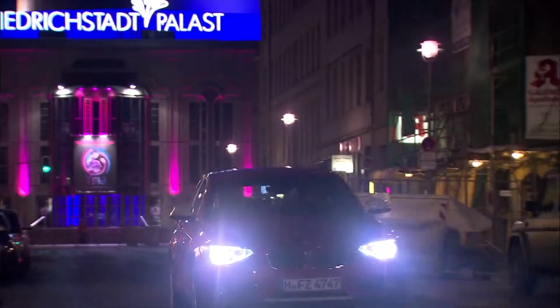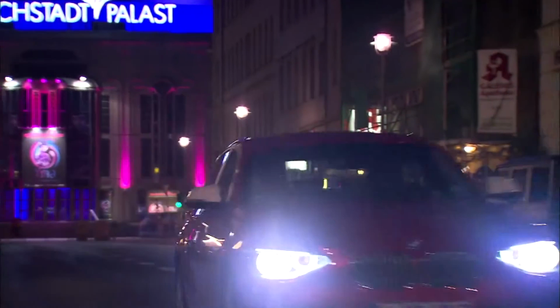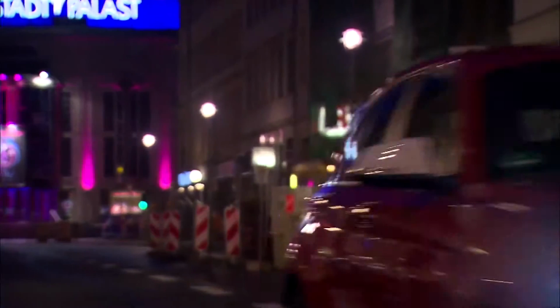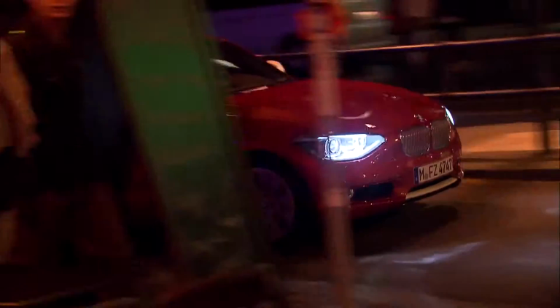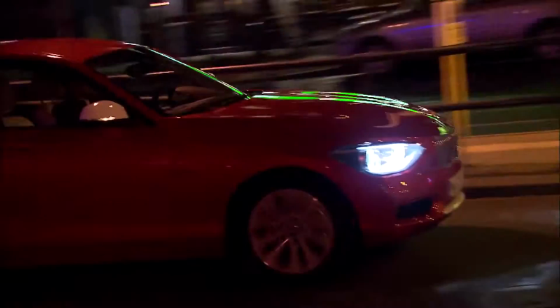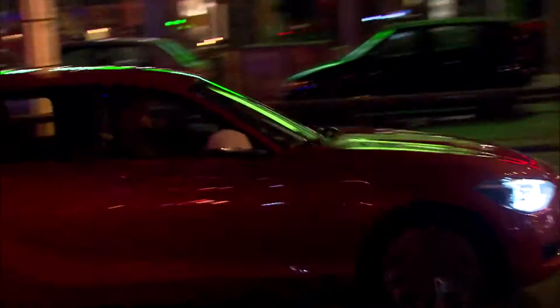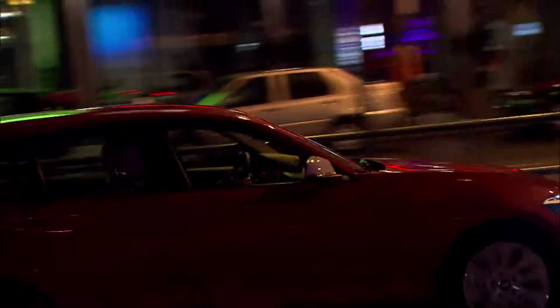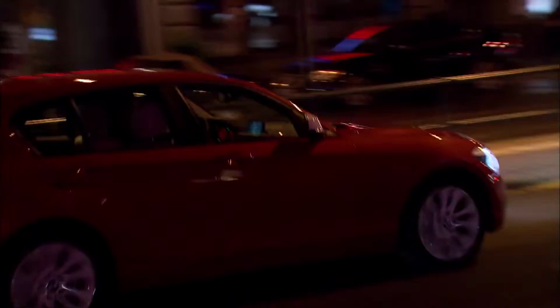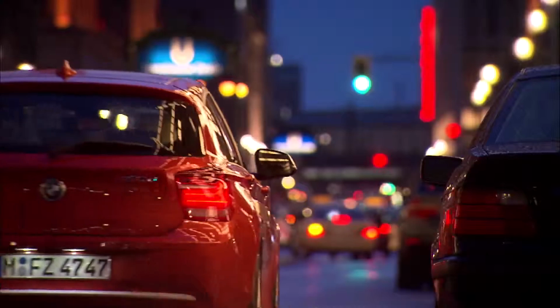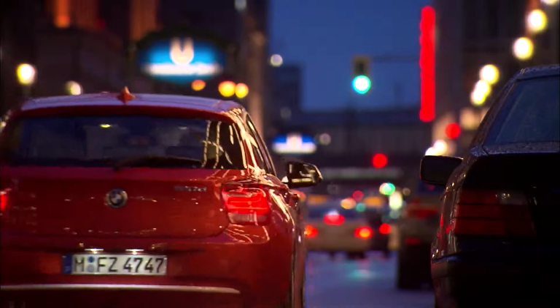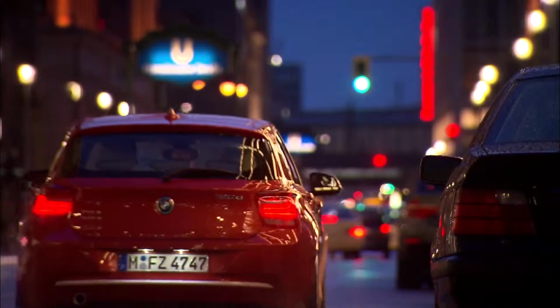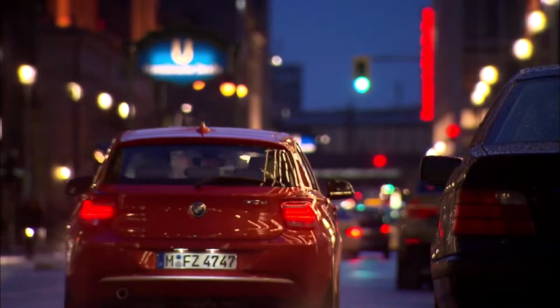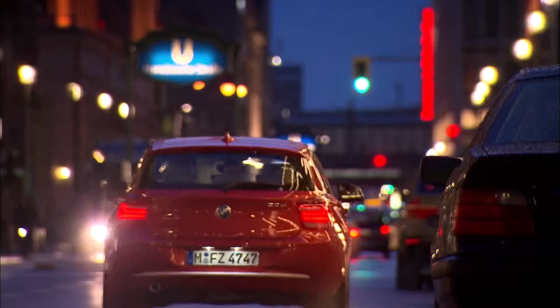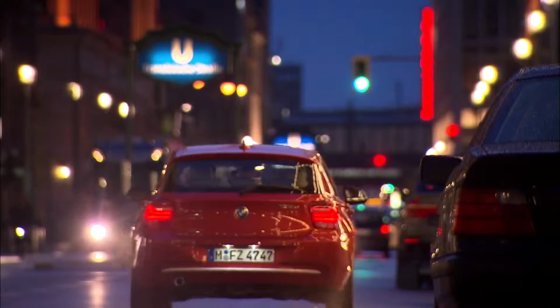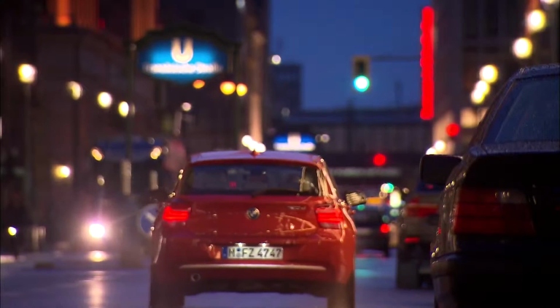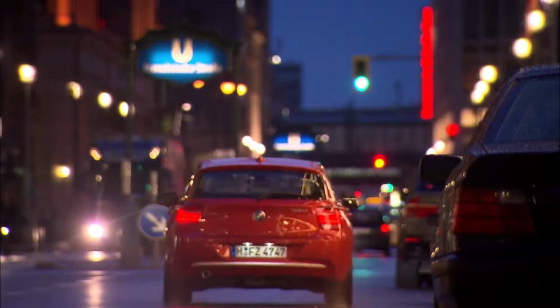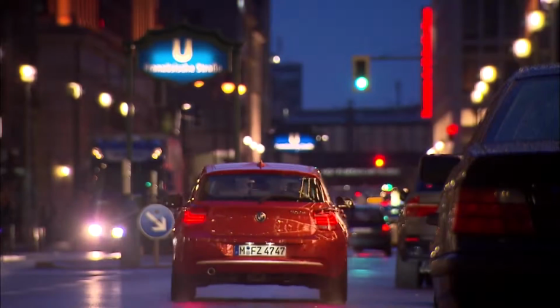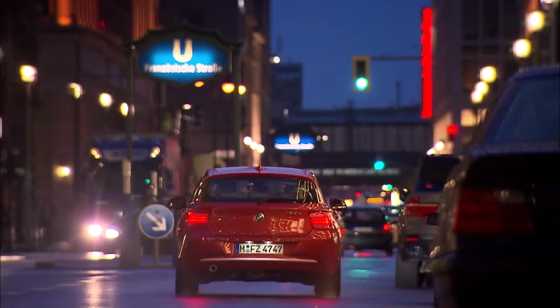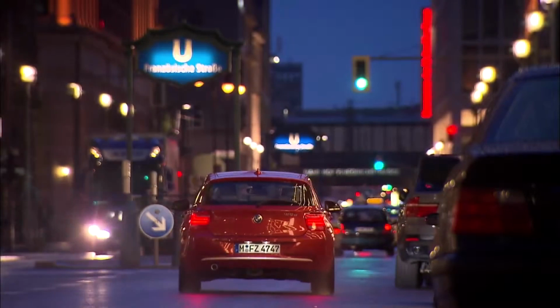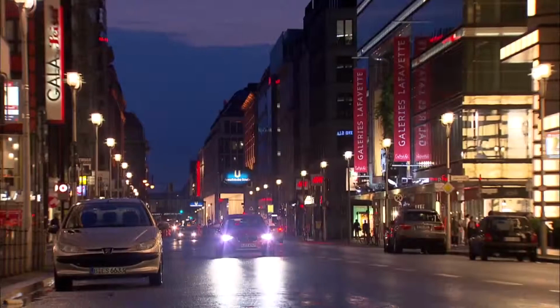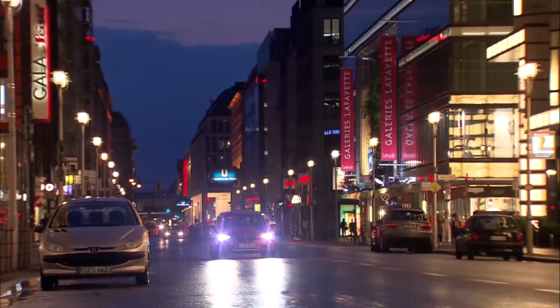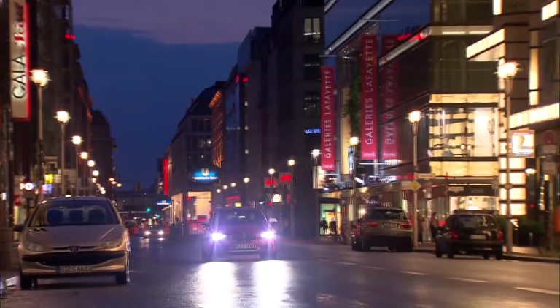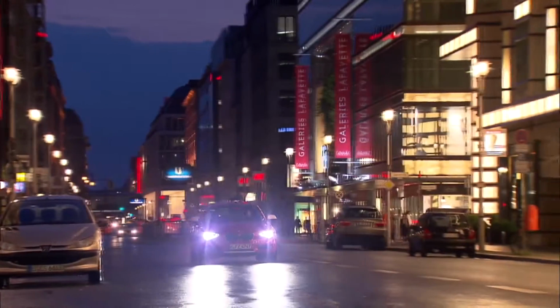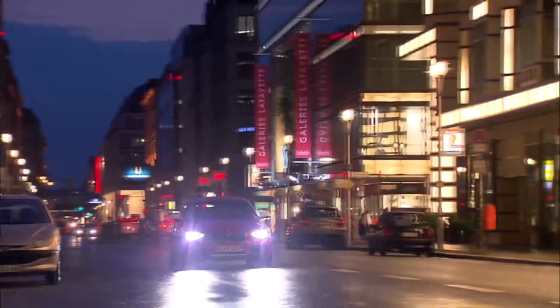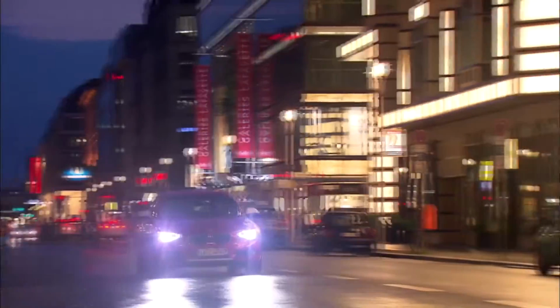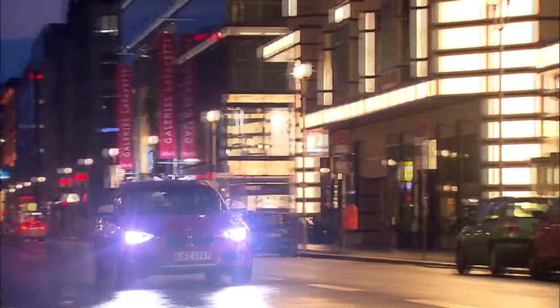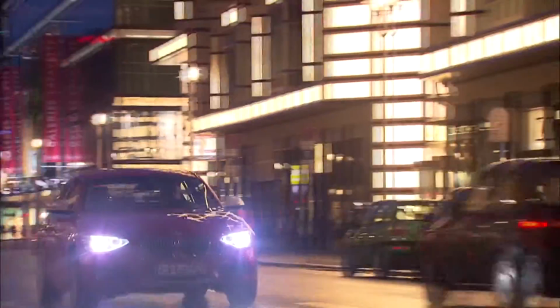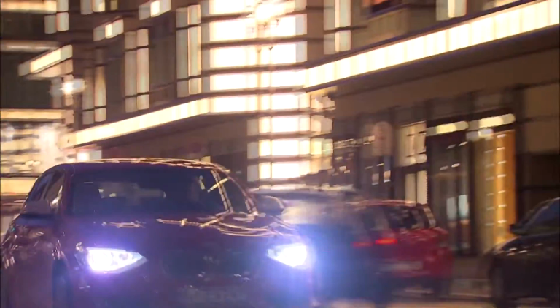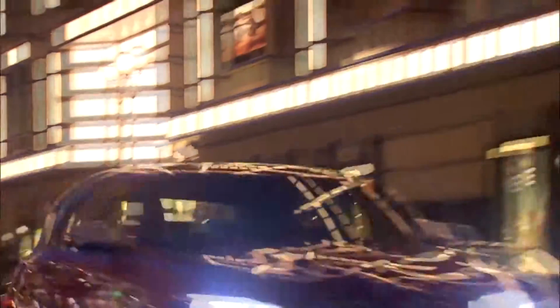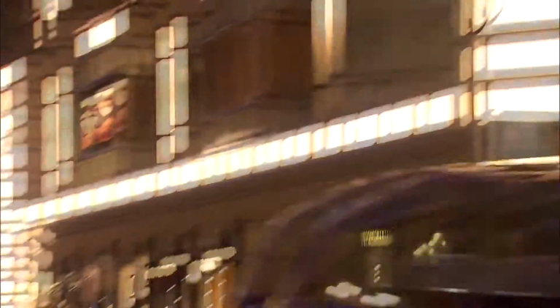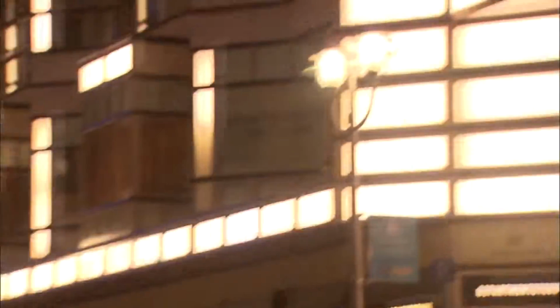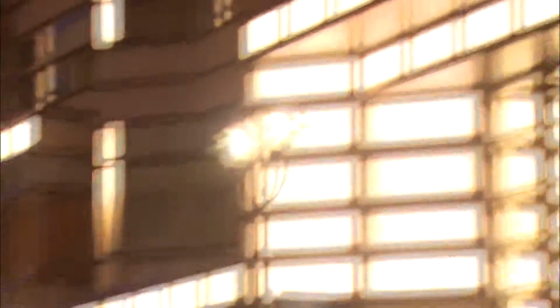Every model of the new BMW 1 Series offers efficiency at the highest level. The new BMW 1 Series — trailblazing for a new era of driving joy in its class.